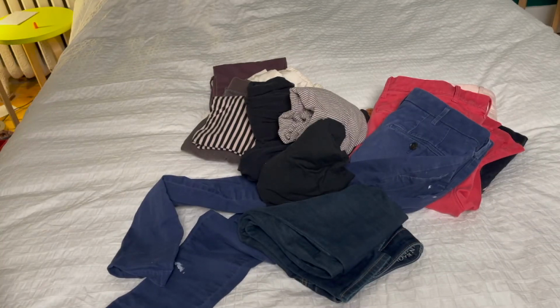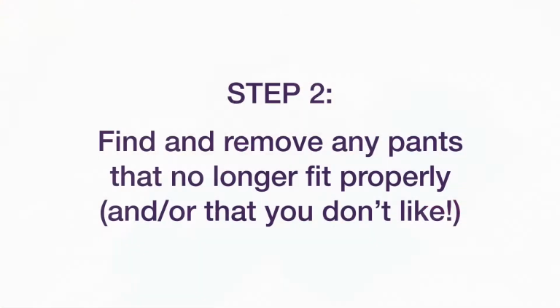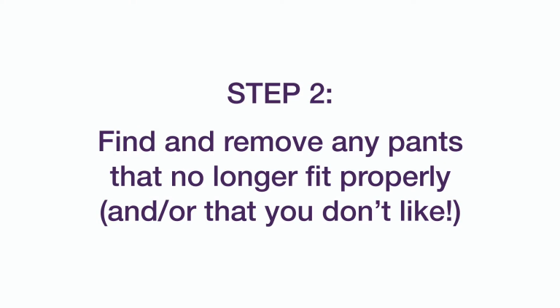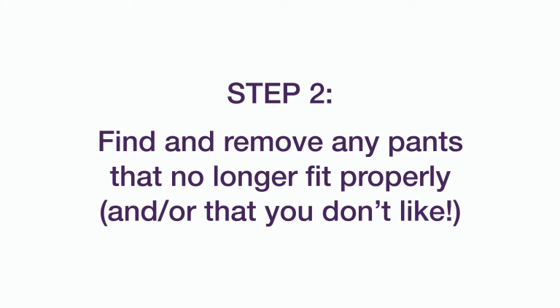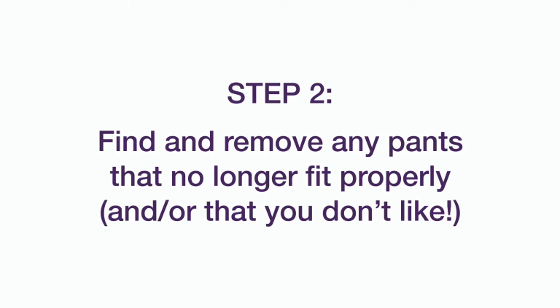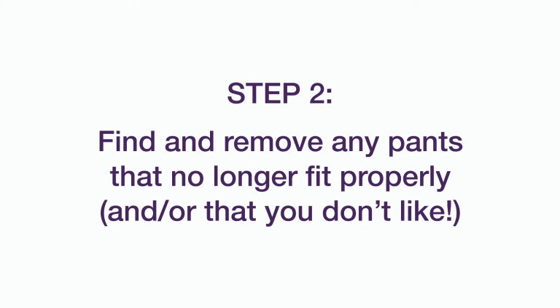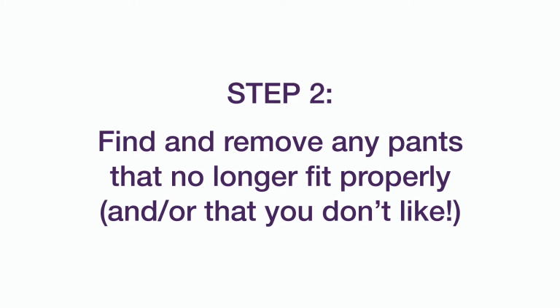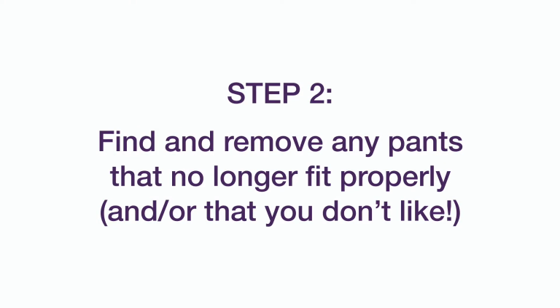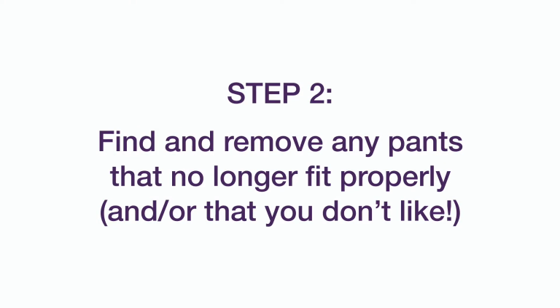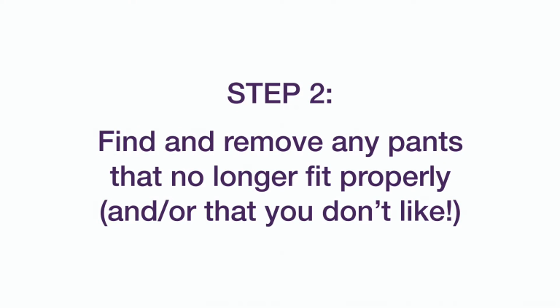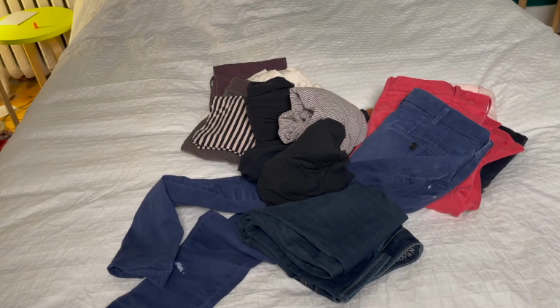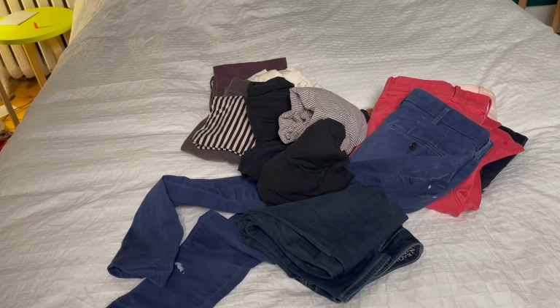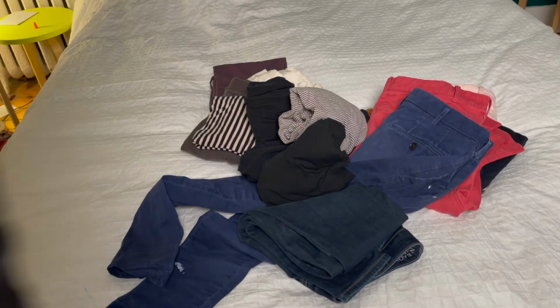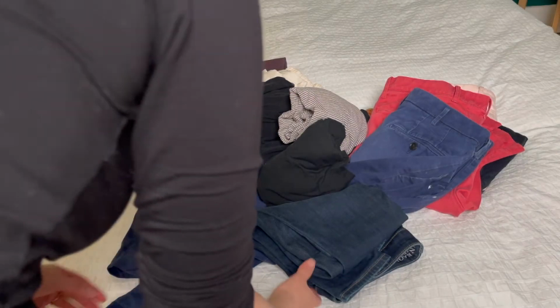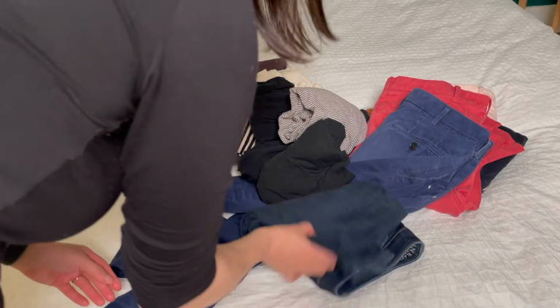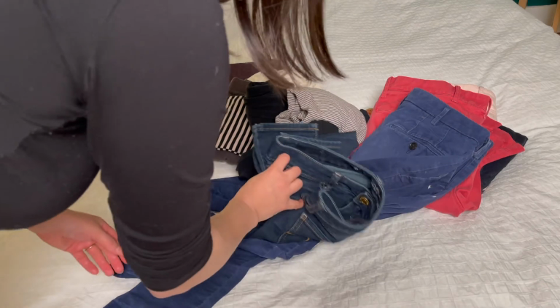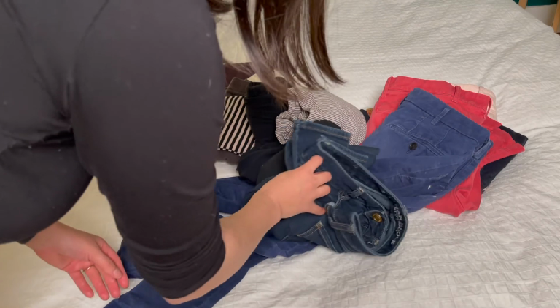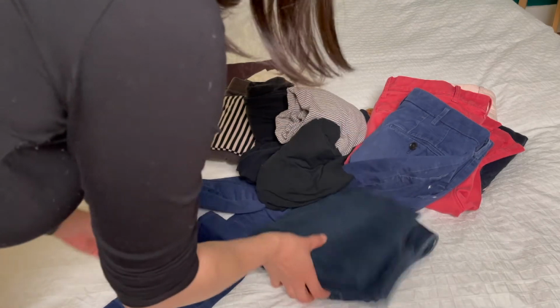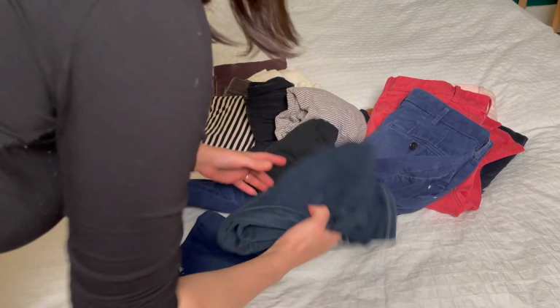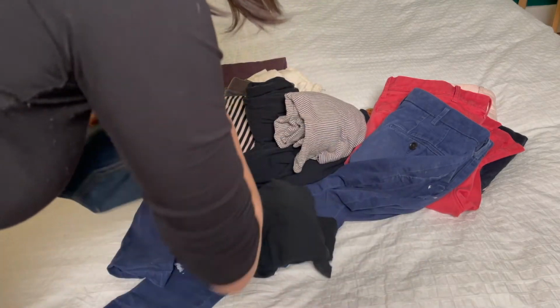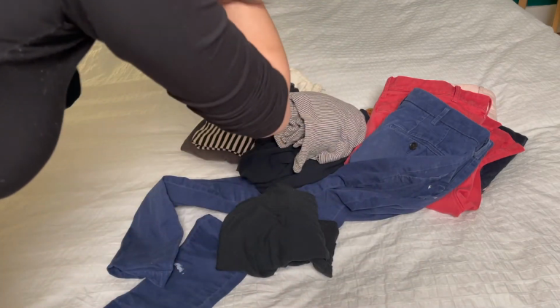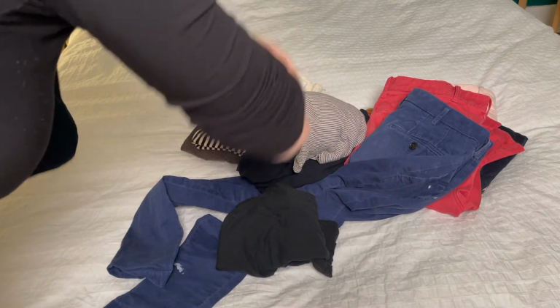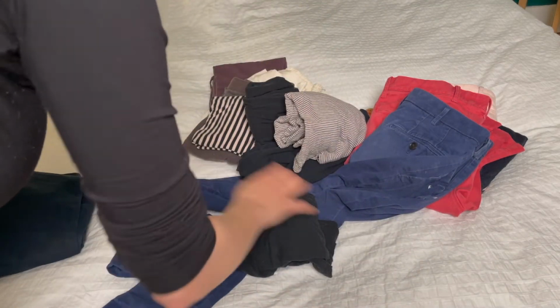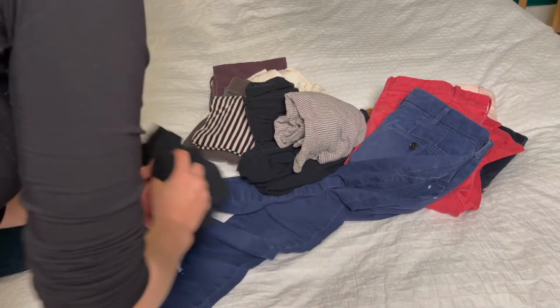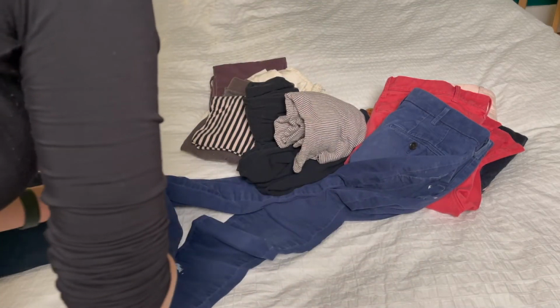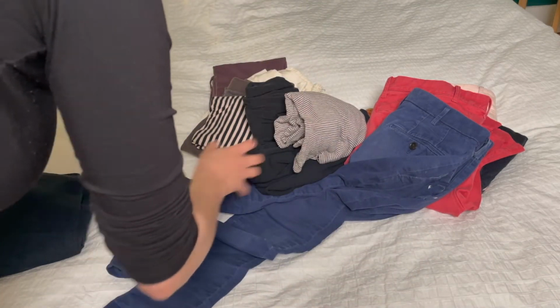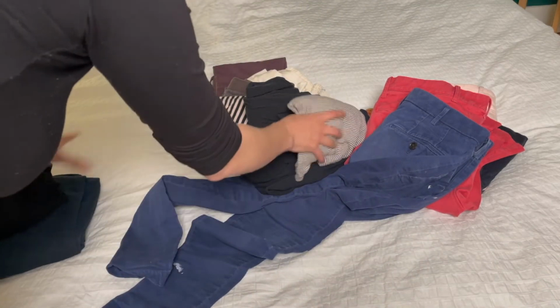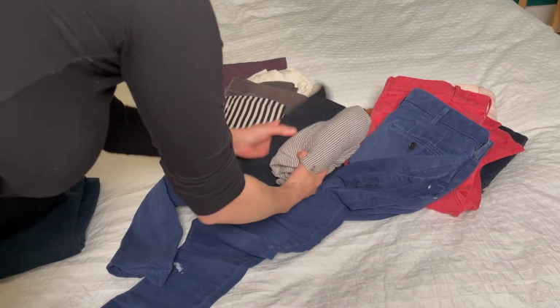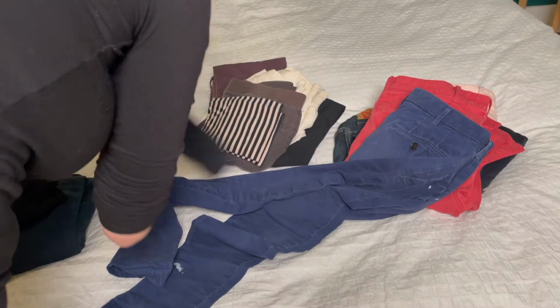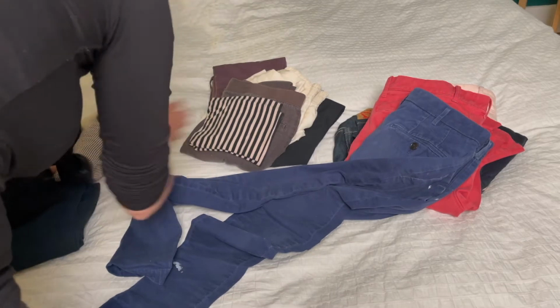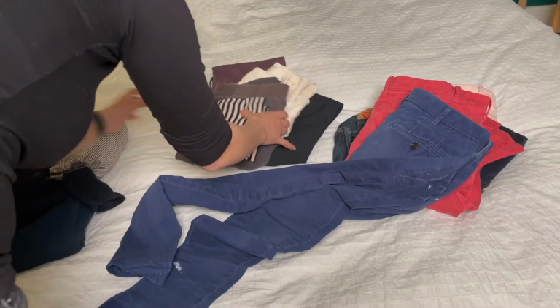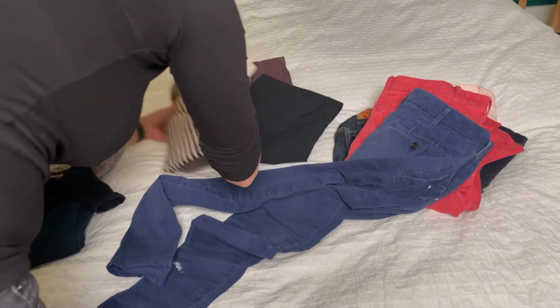Next, sort through each item and figure out if they still fit, and decide if you still like wearing them. If you answer no to either of these questions, put the item aside to donate or recycle.